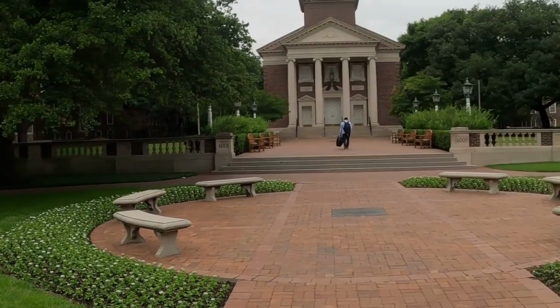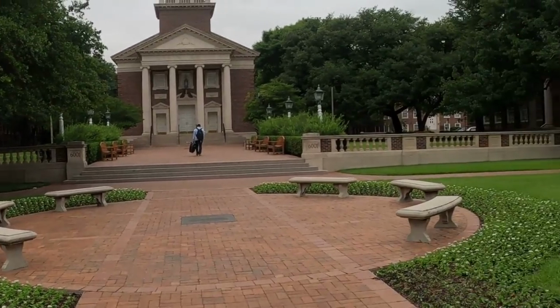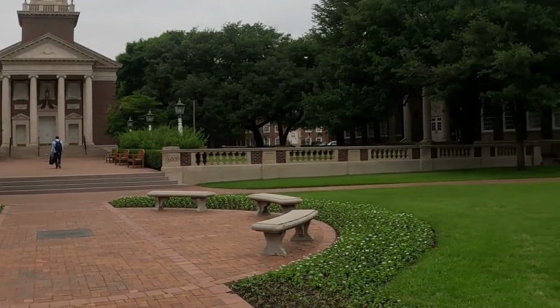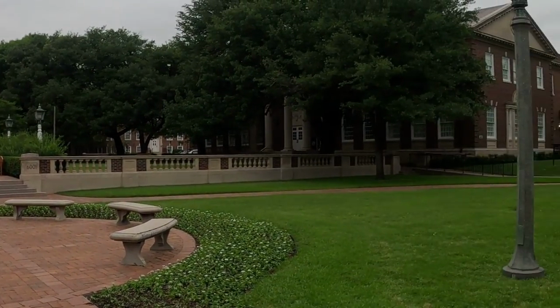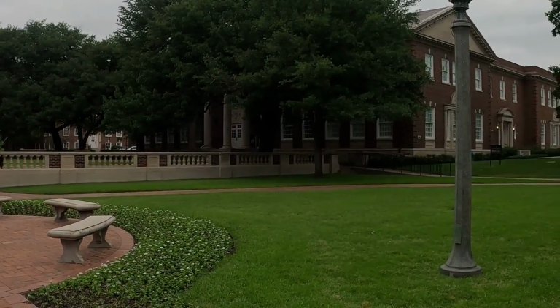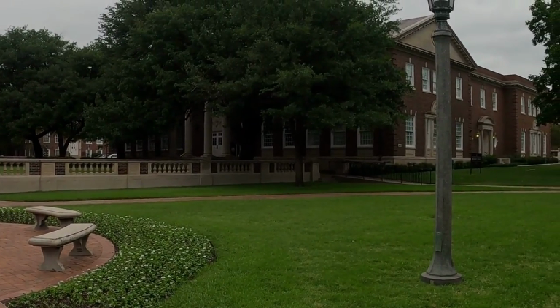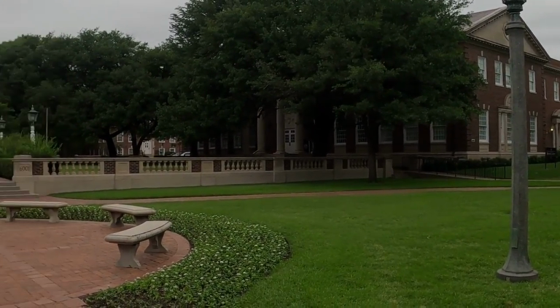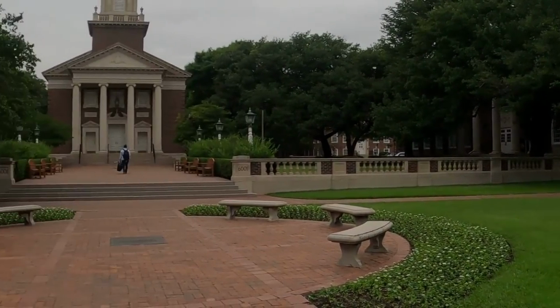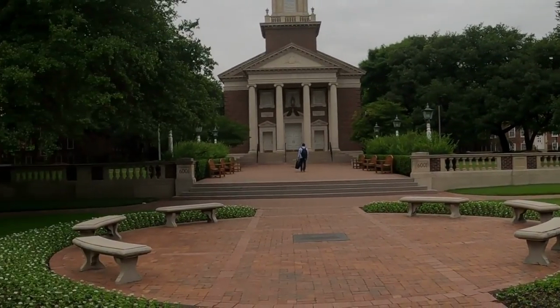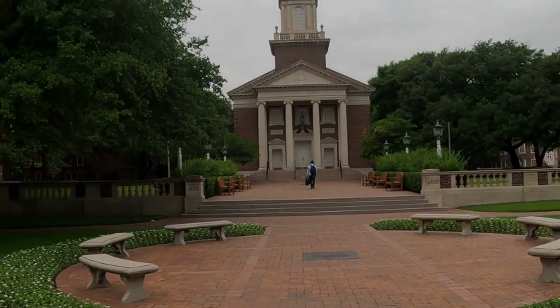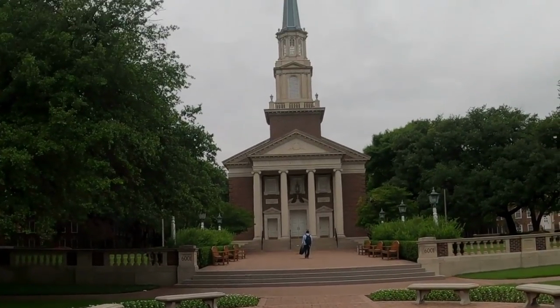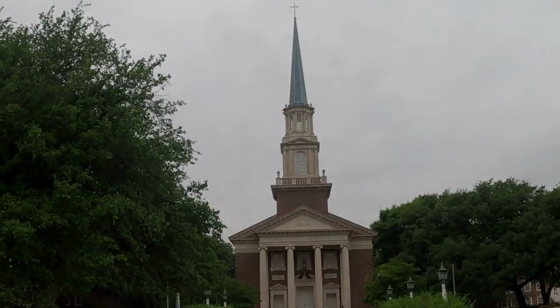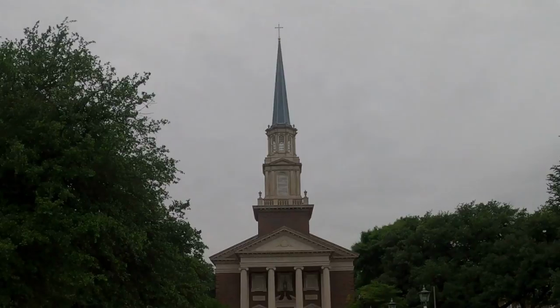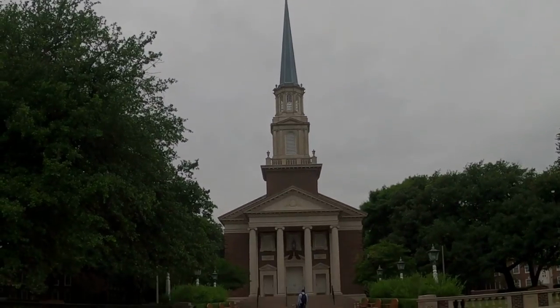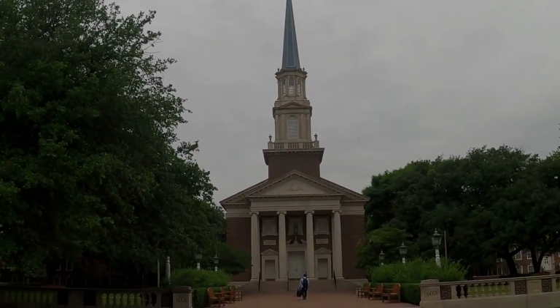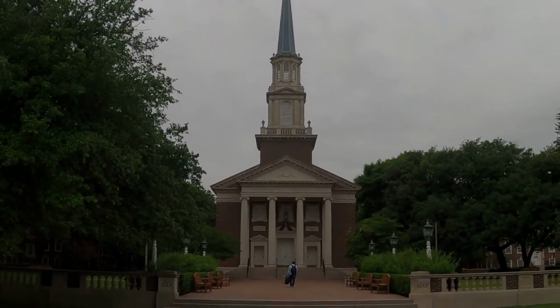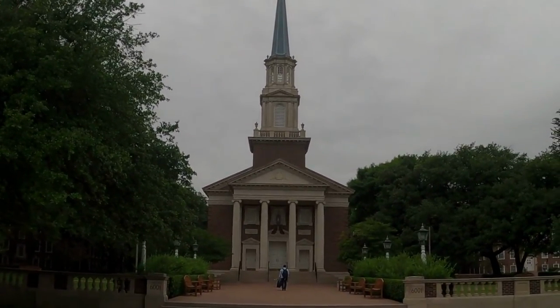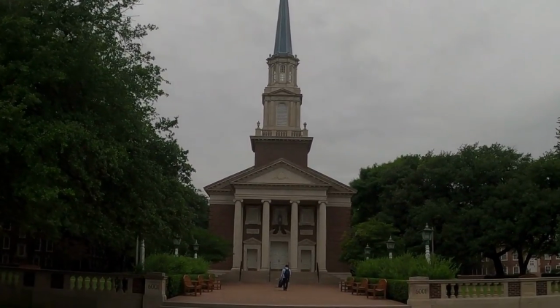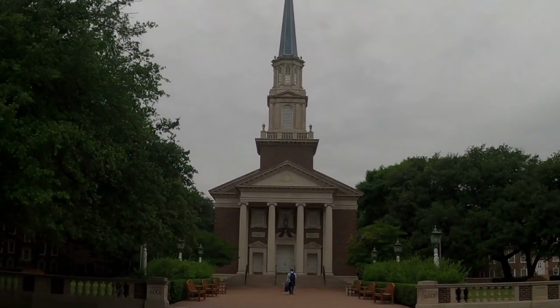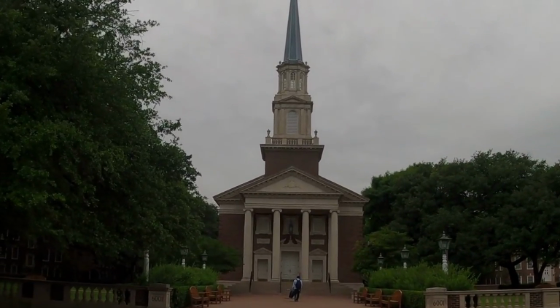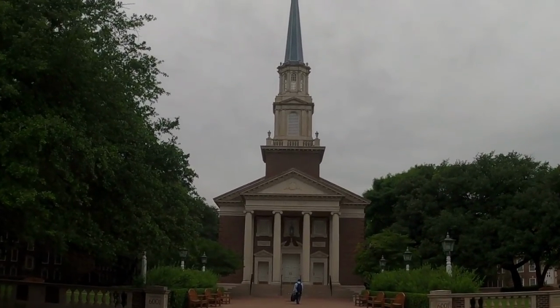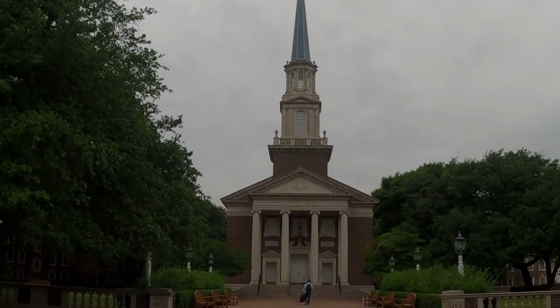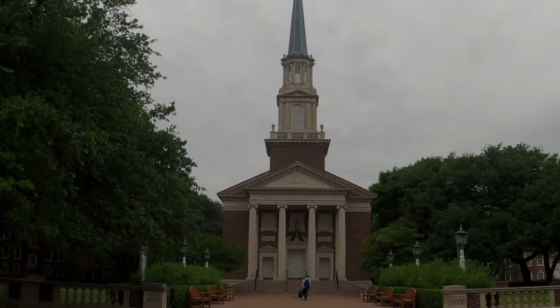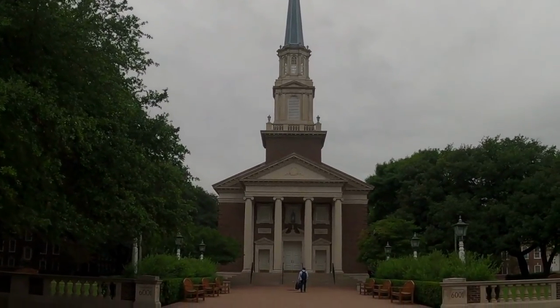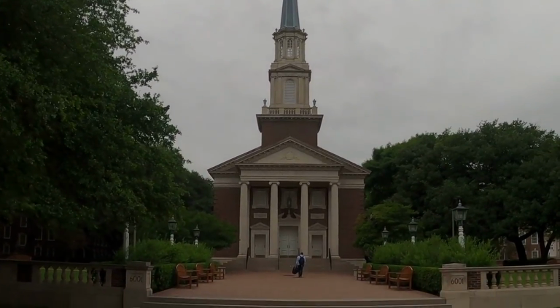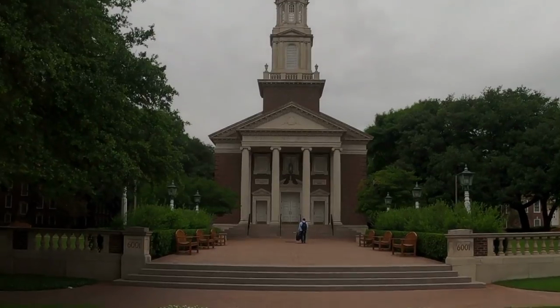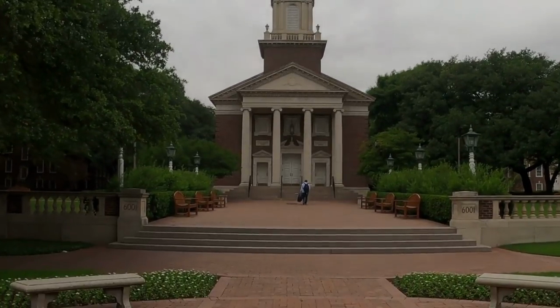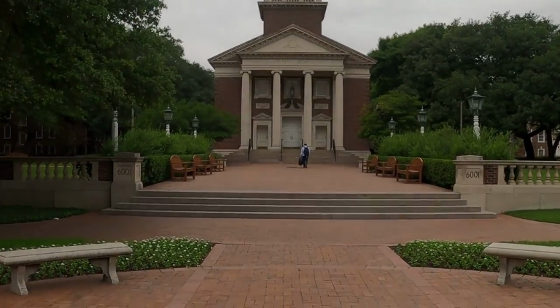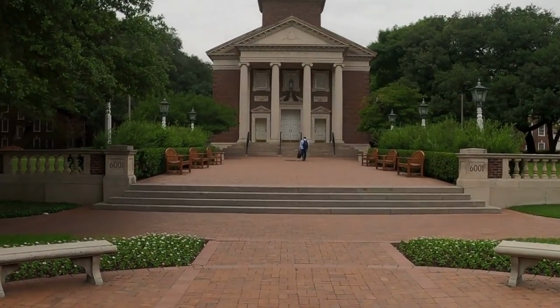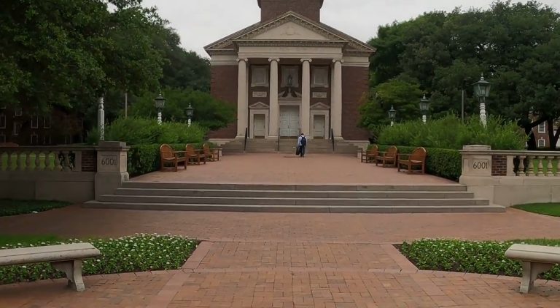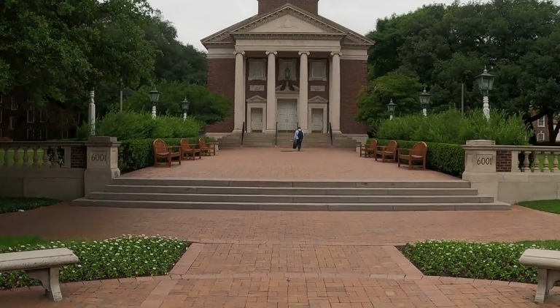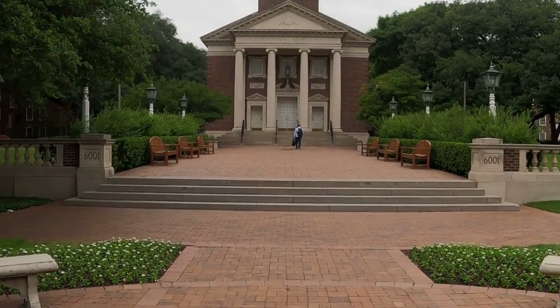Heidler resigned the post of president in 1919, desperate to spend more time in the lab. He did so, continuing to research and teach at SMU until his death in 1929.